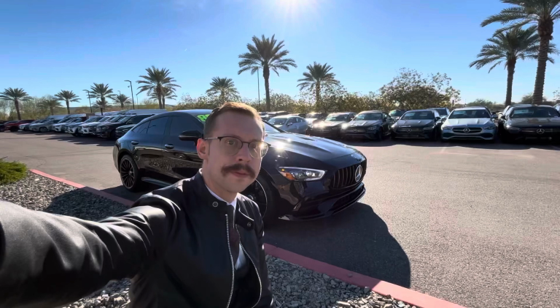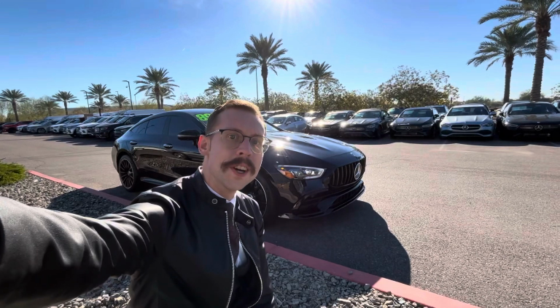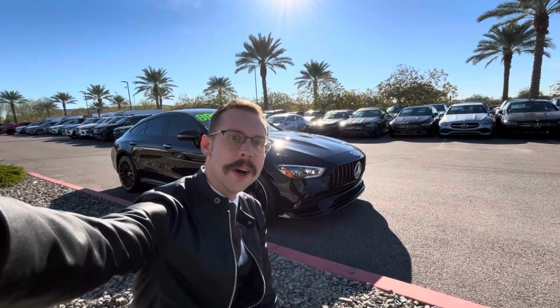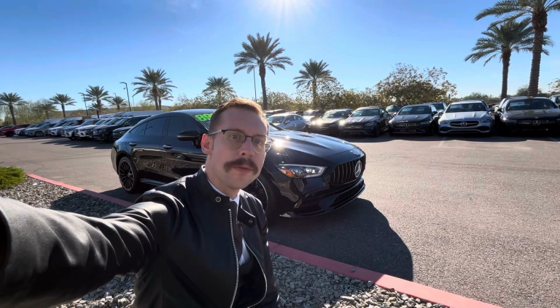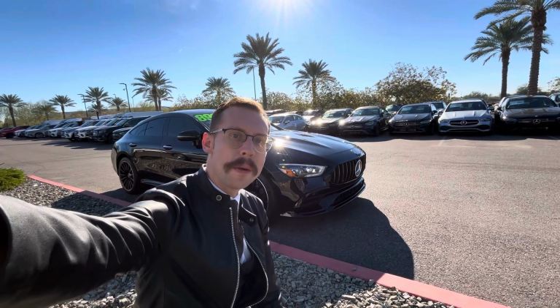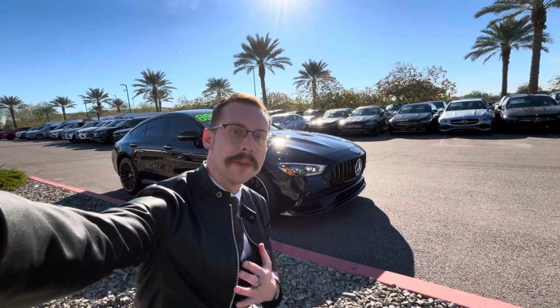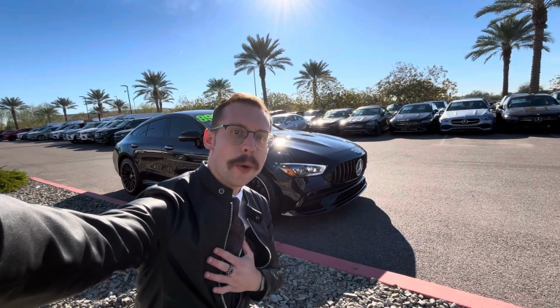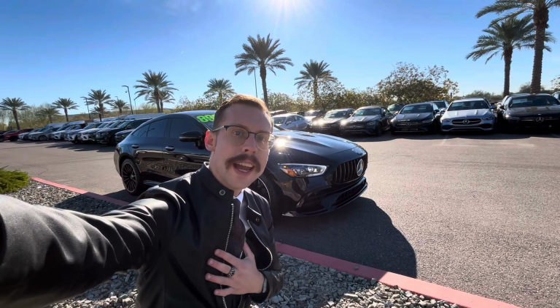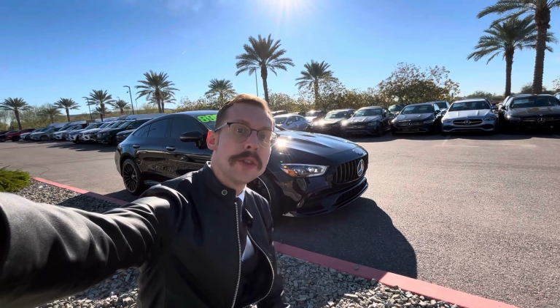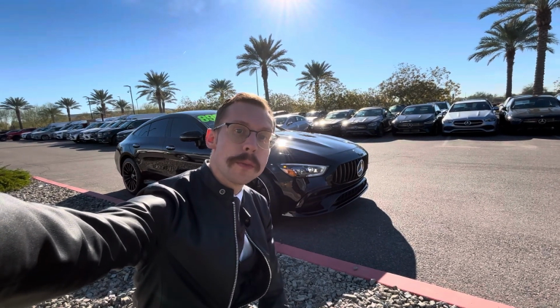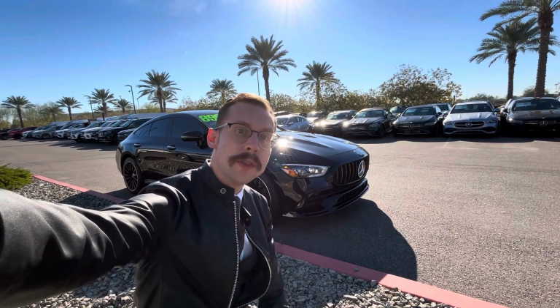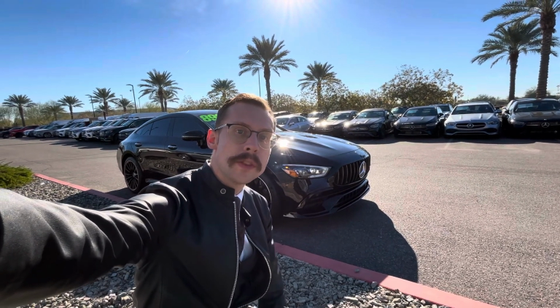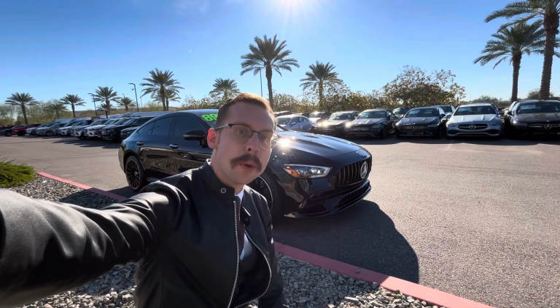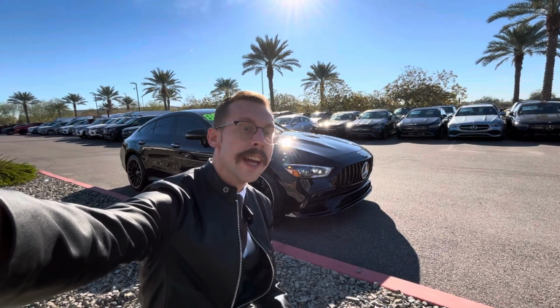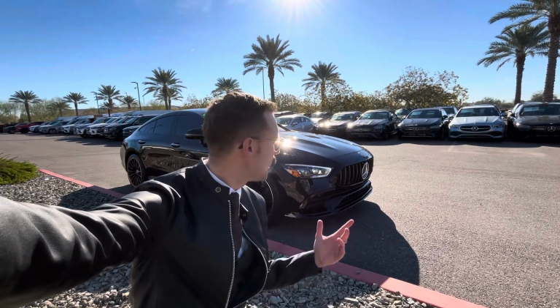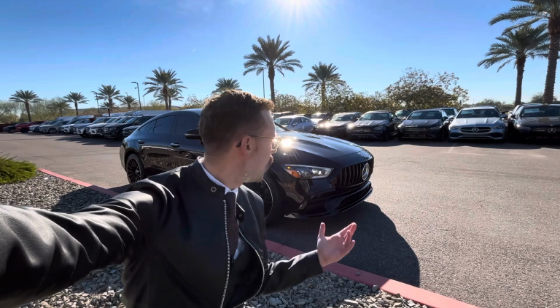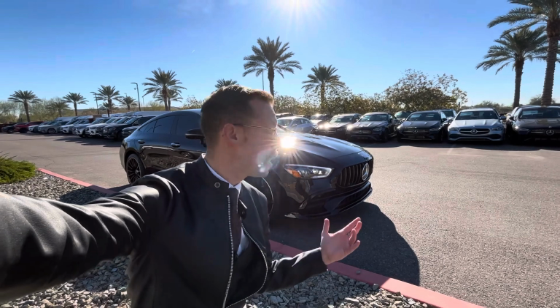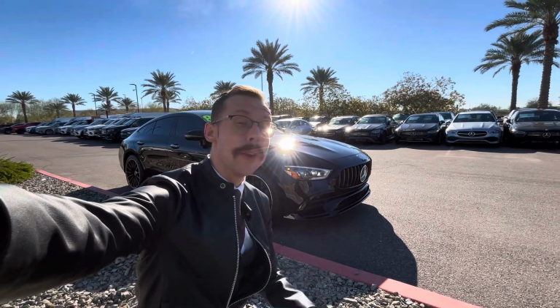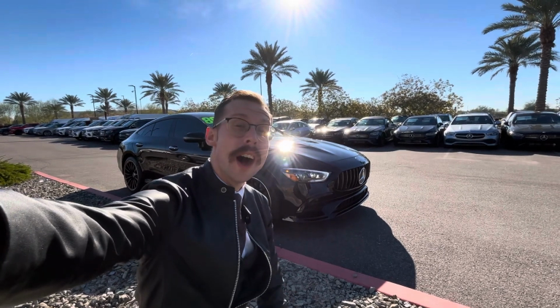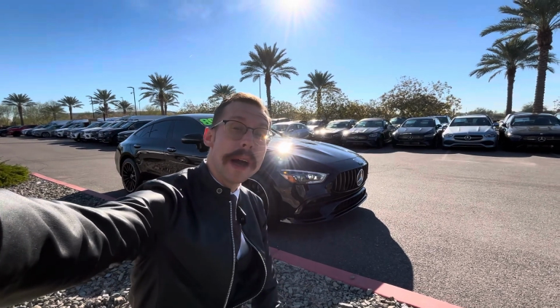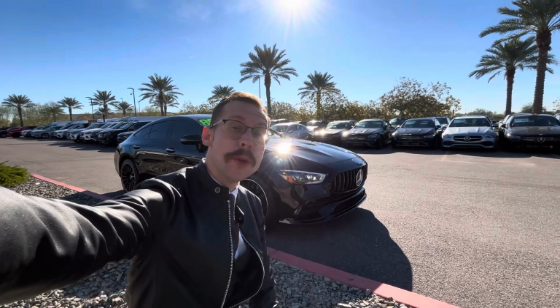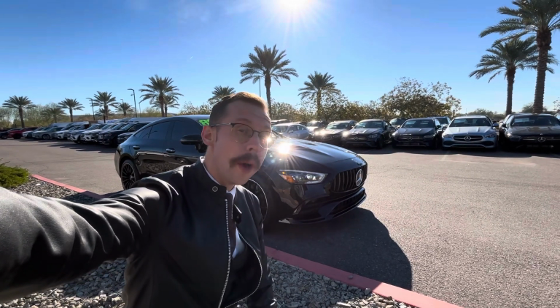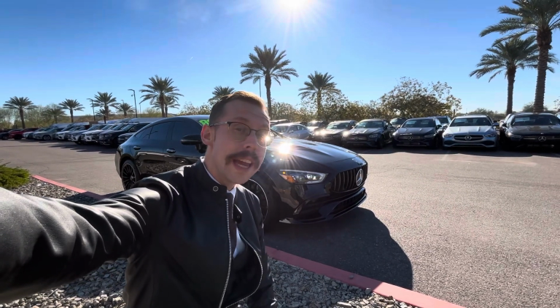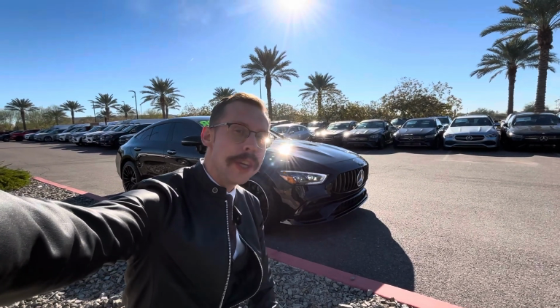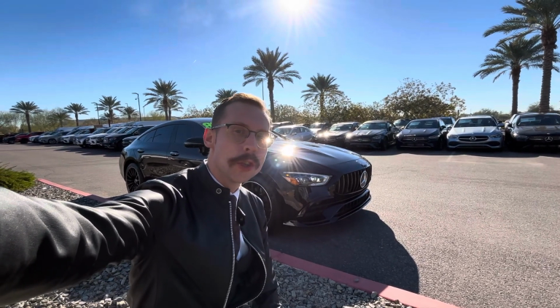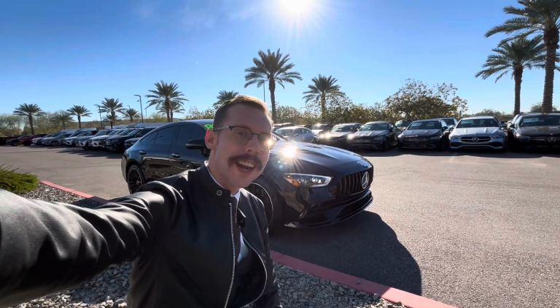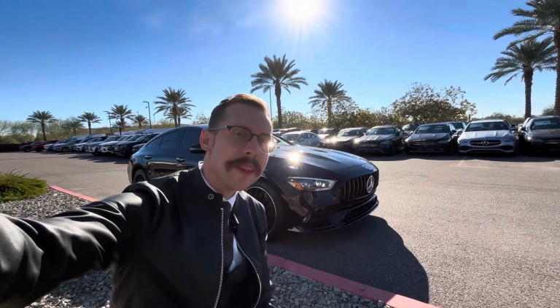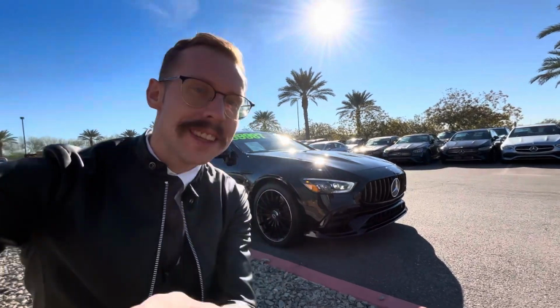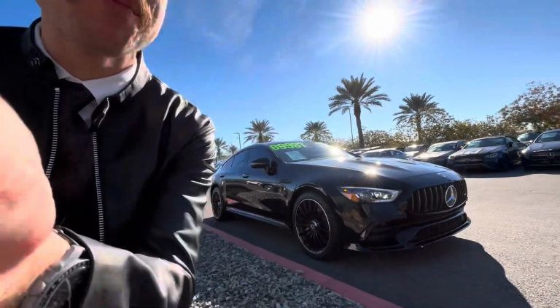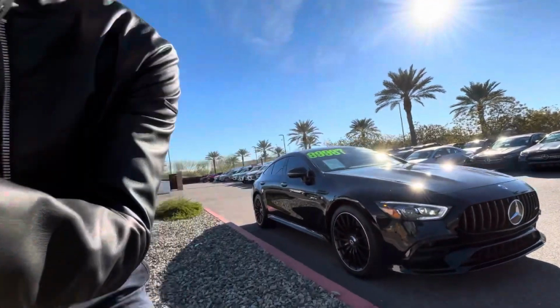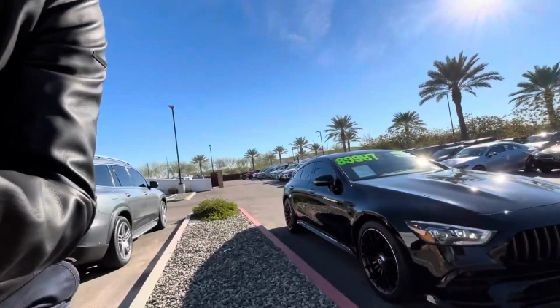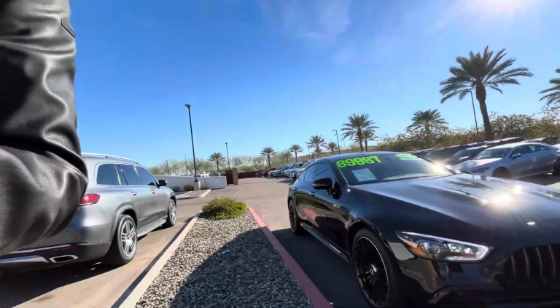Good morning, Frank. My name is Malloy Hayes, reaching out for Mercedes-Benz Gilbert, here to give you a sneak preview of my beautiful AMG that you're checking out. Let's hop right into this, shall we?